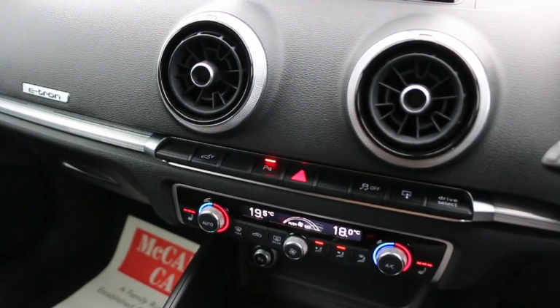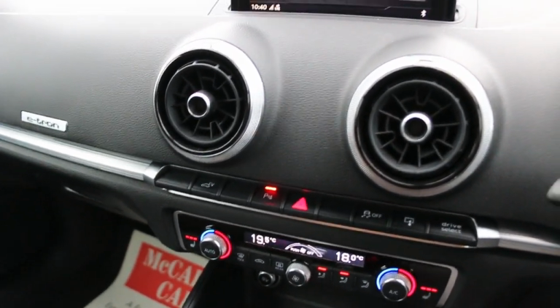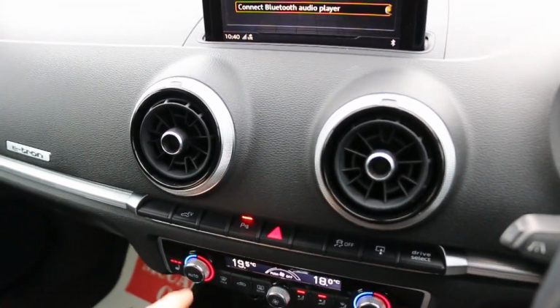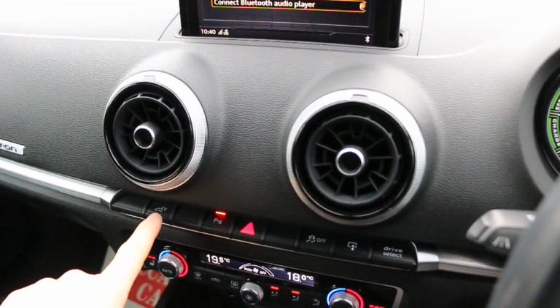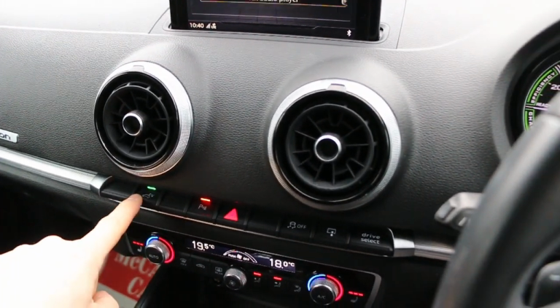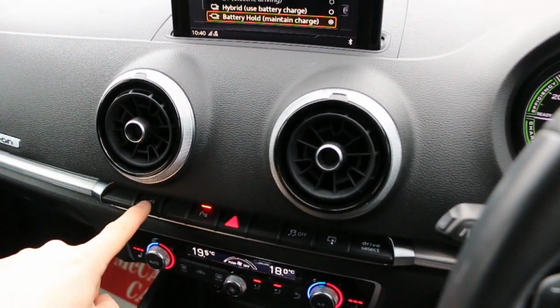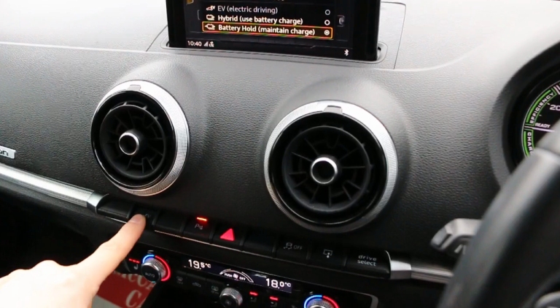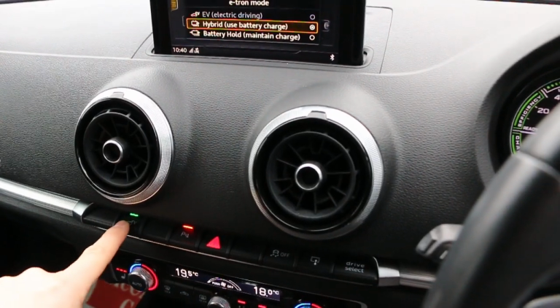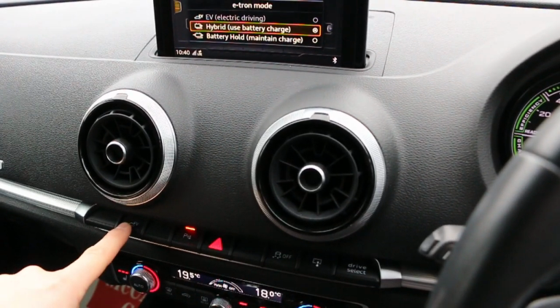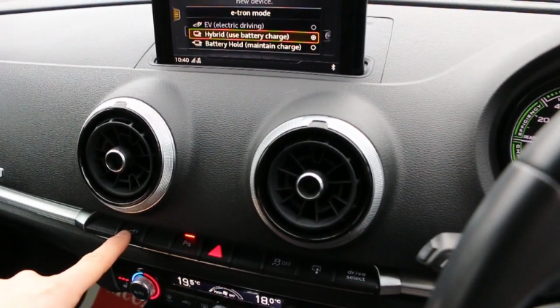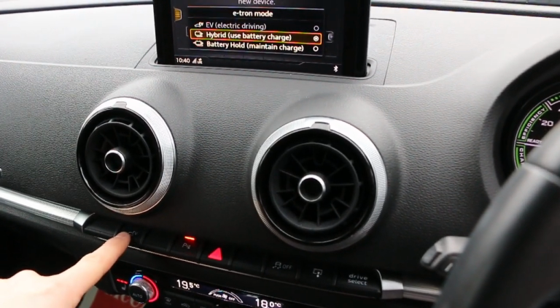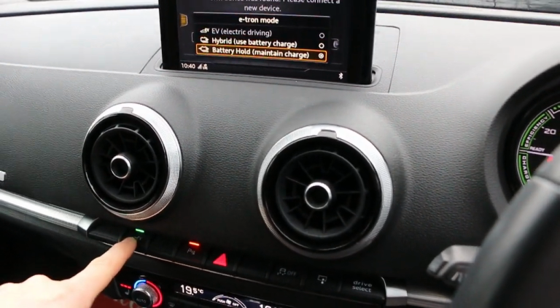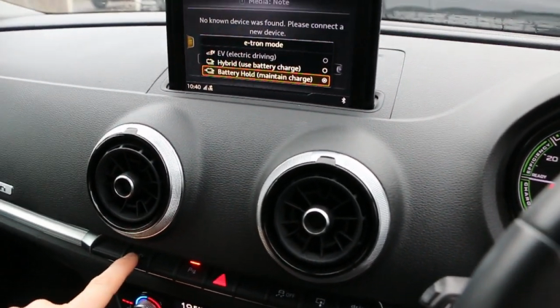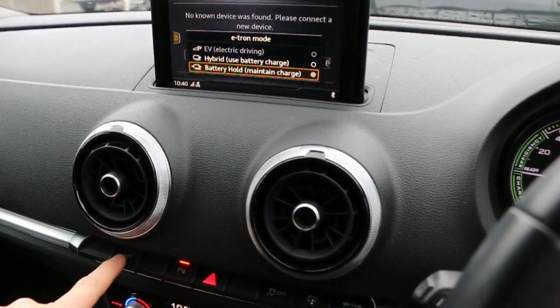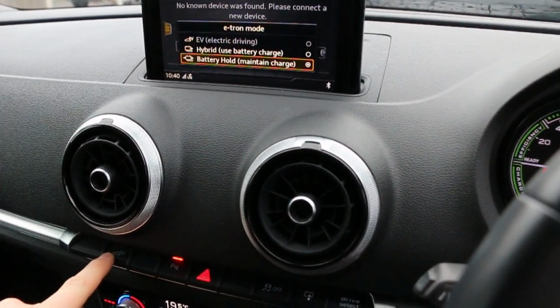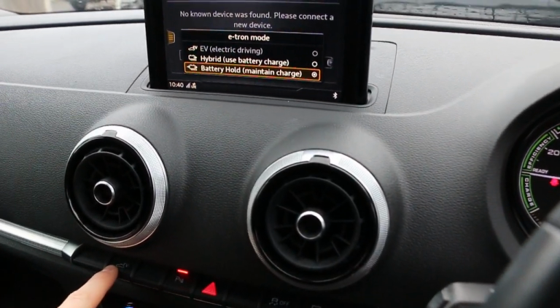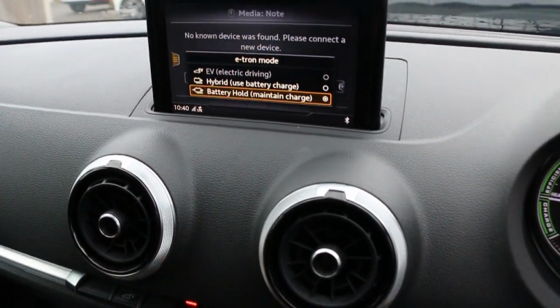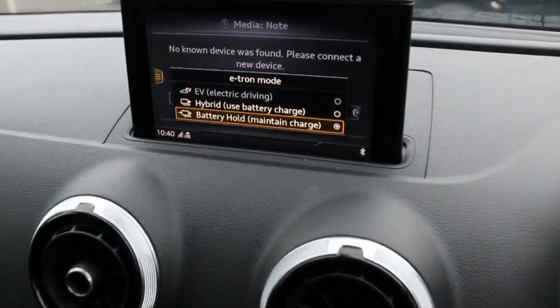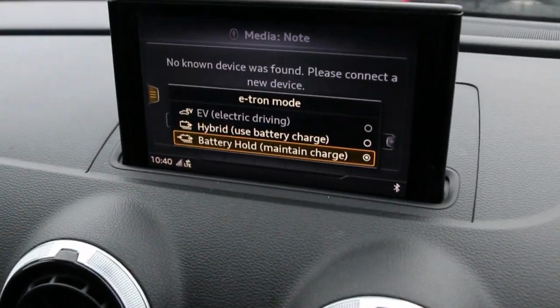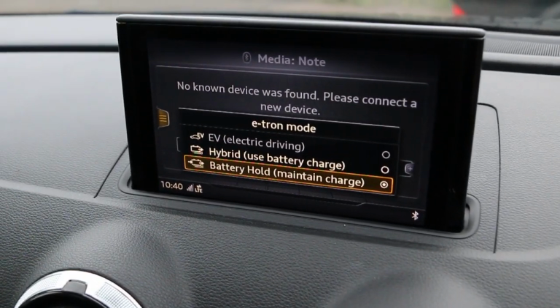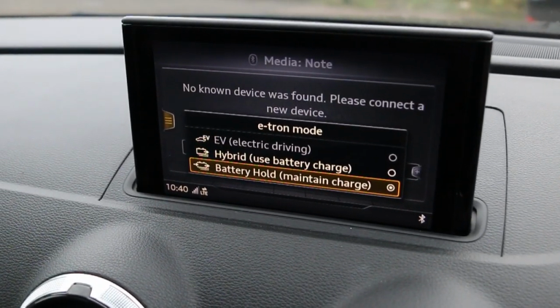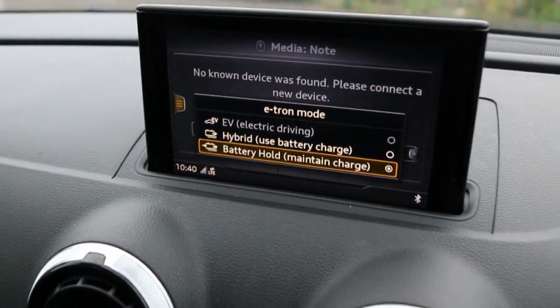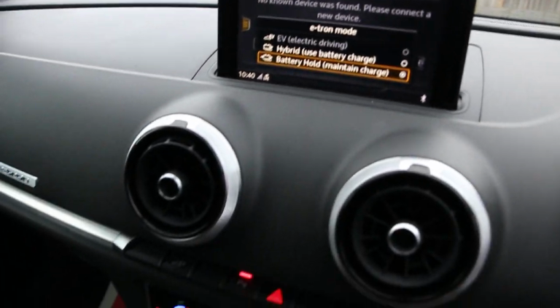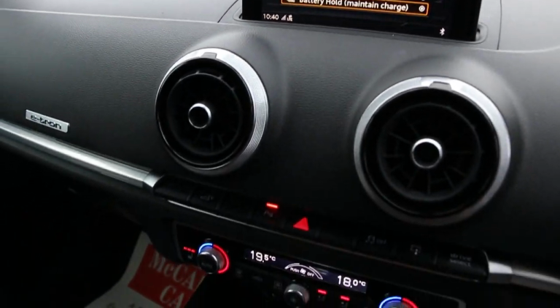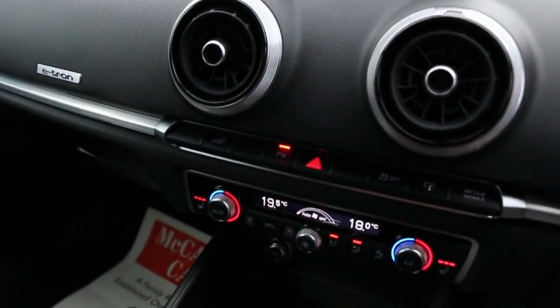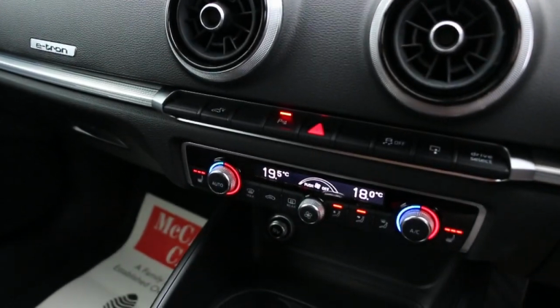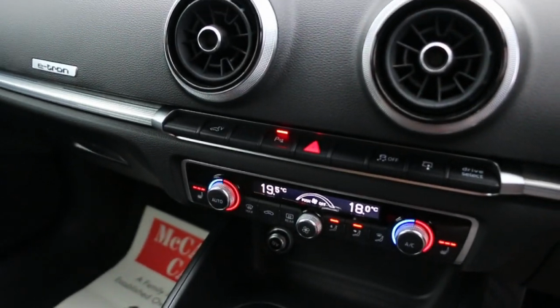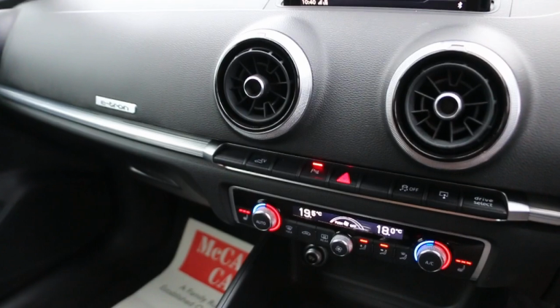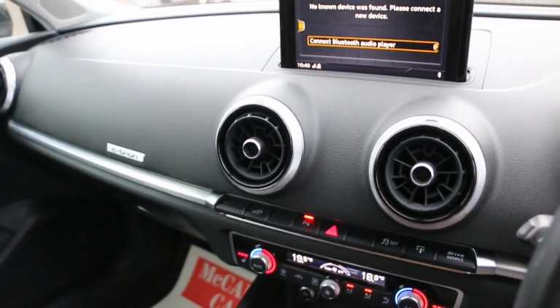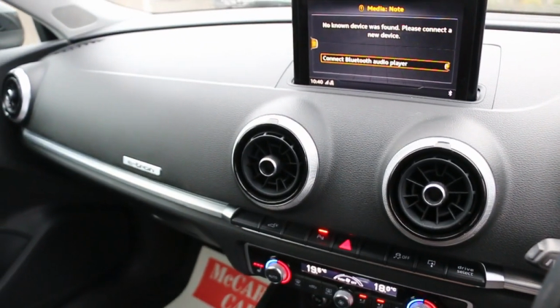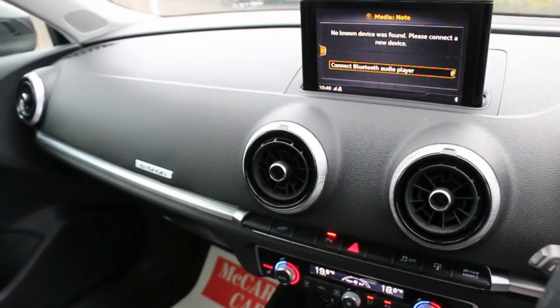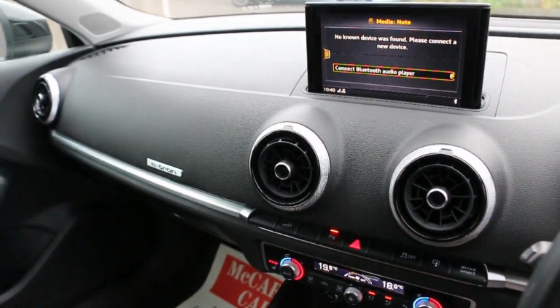The car has e-tron mode, hybrid mode, and battery charge mode. Thank you for watching.